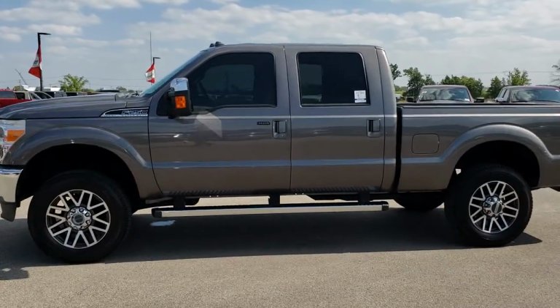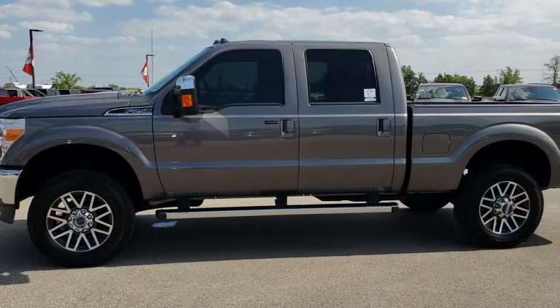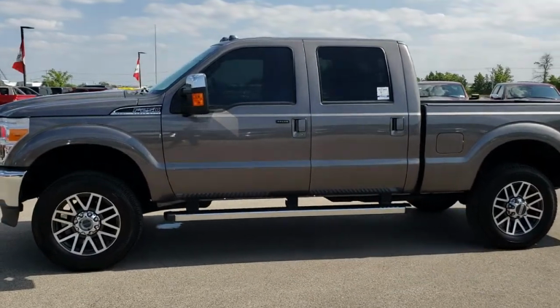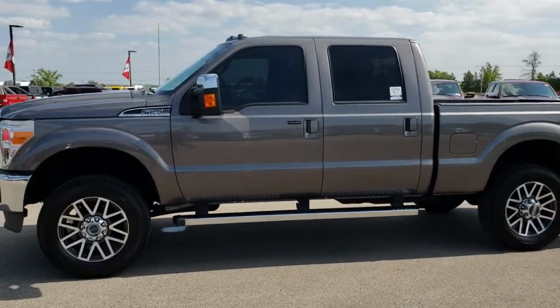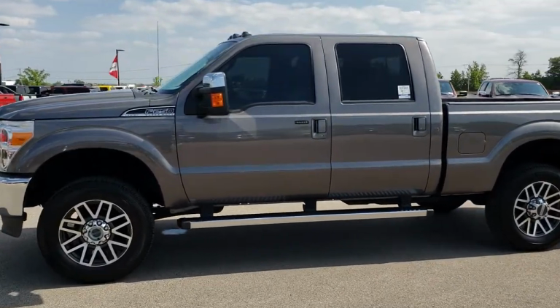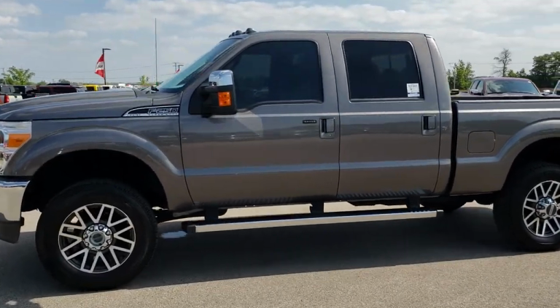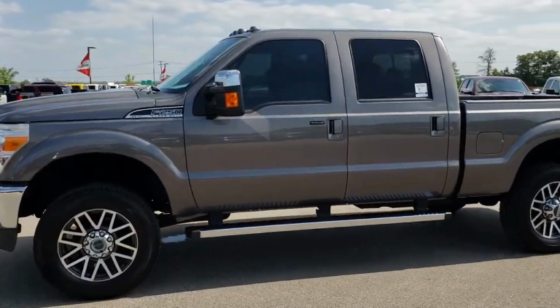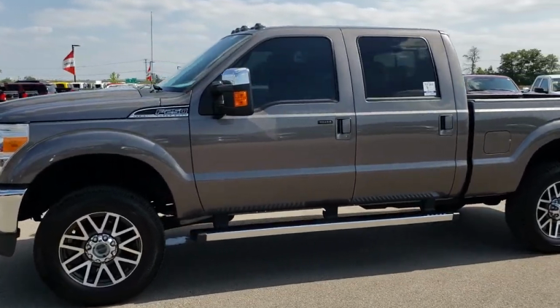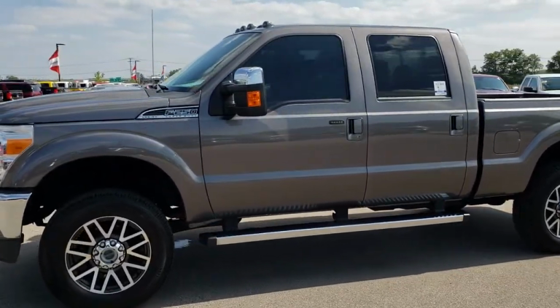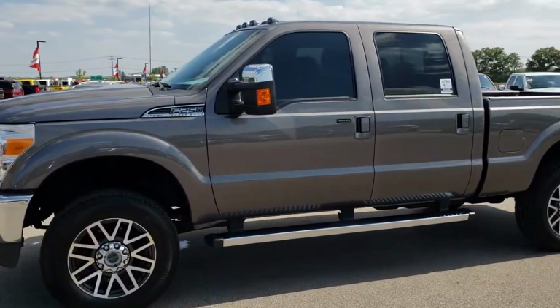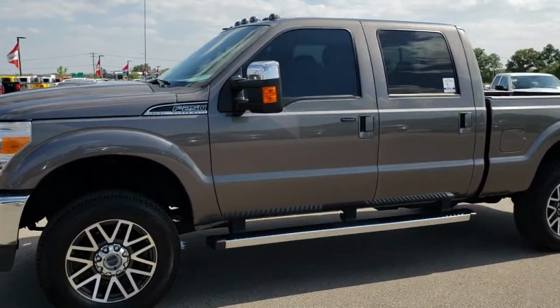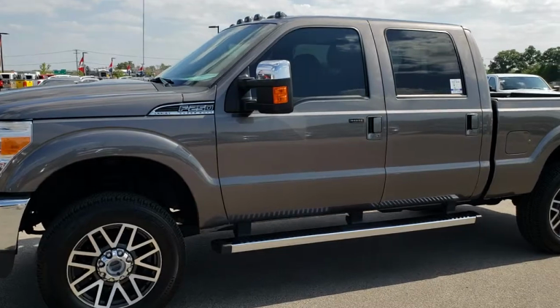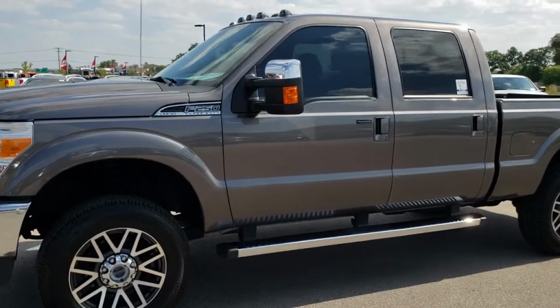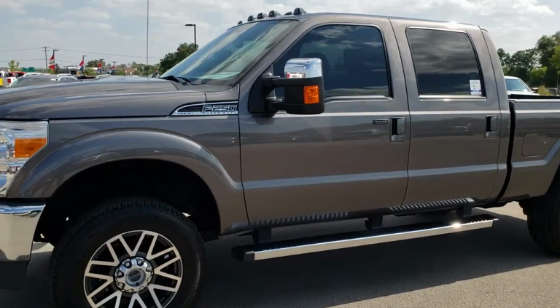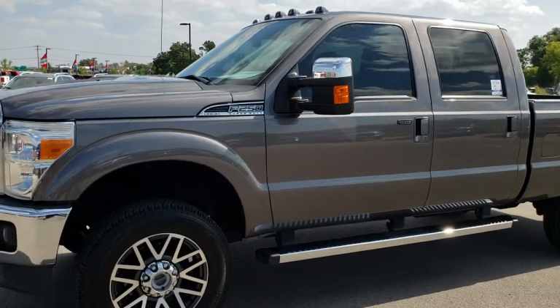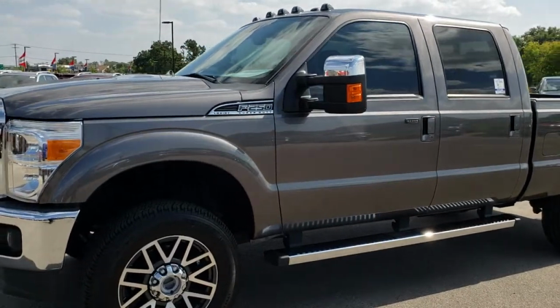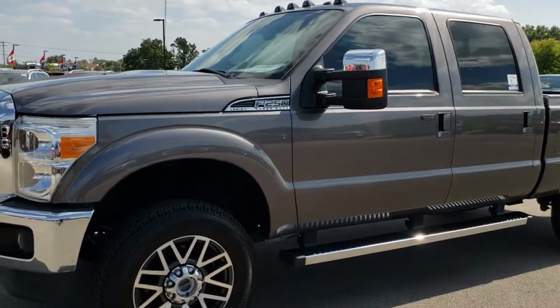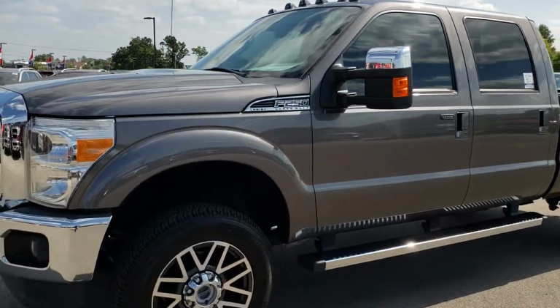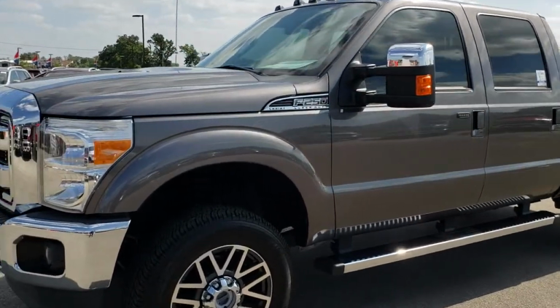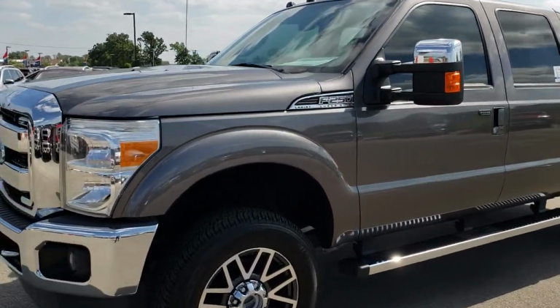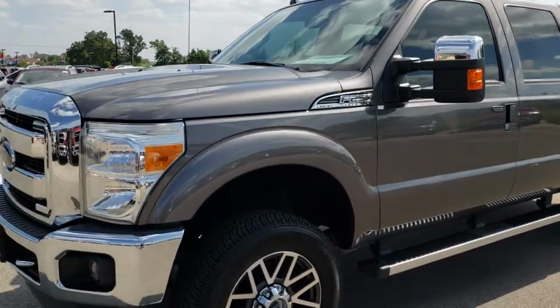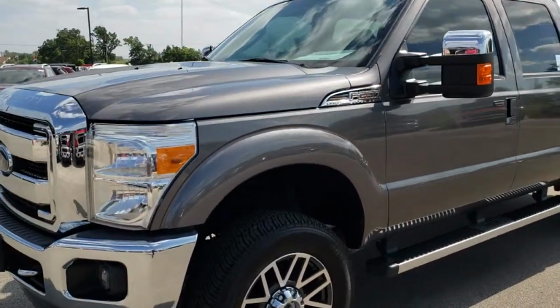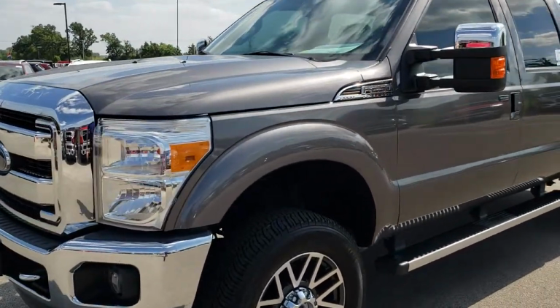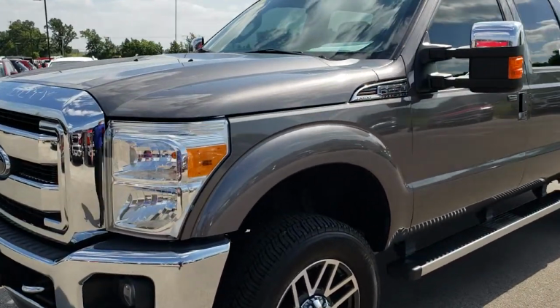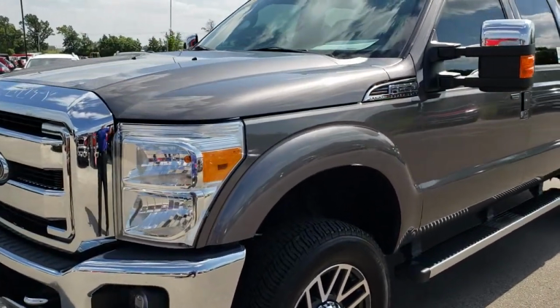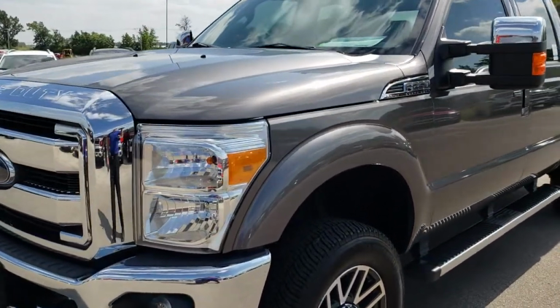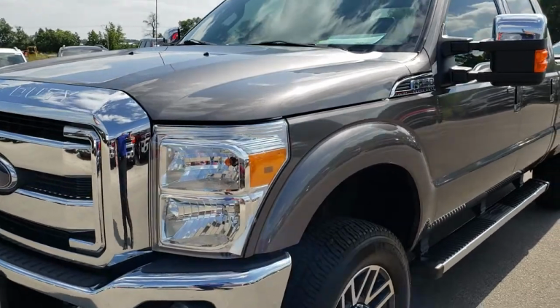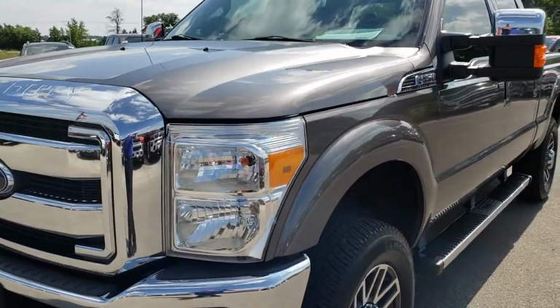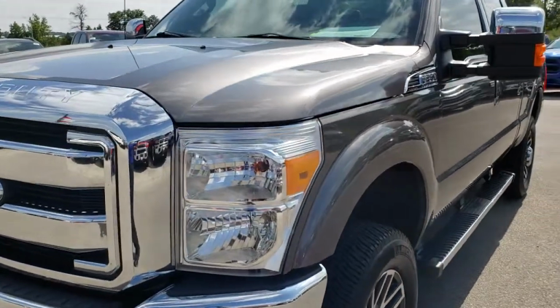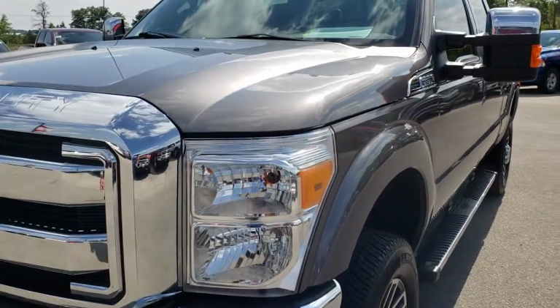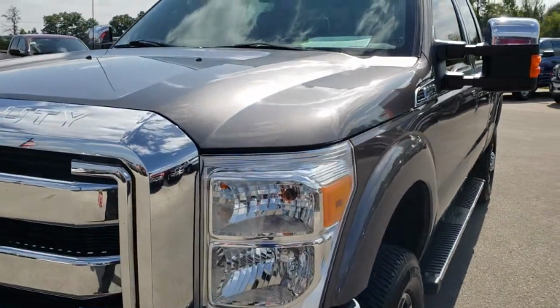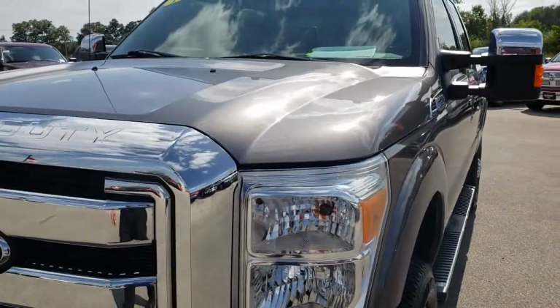This is stock number 9680. We are here at Summit Automotive in Fond du Lac, Wisconsin, your new and used heavy duty truck headquarters. Remember, we are the guys with the trucks on 41.